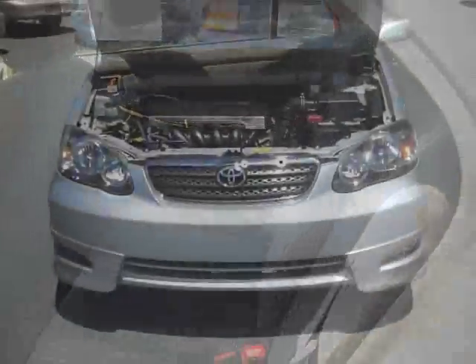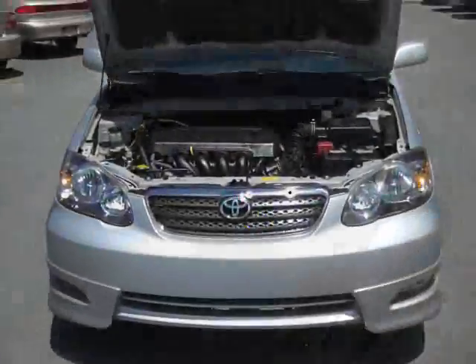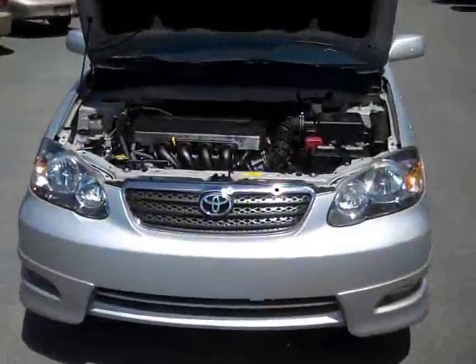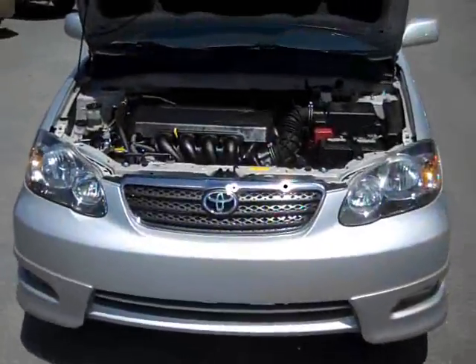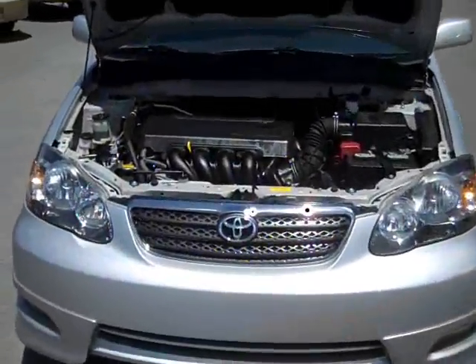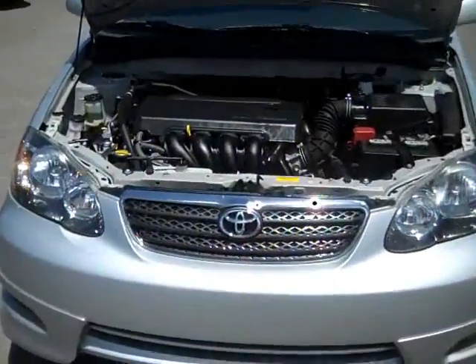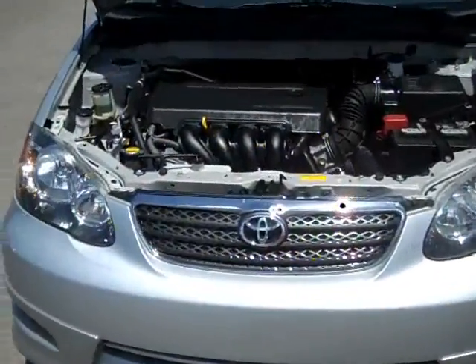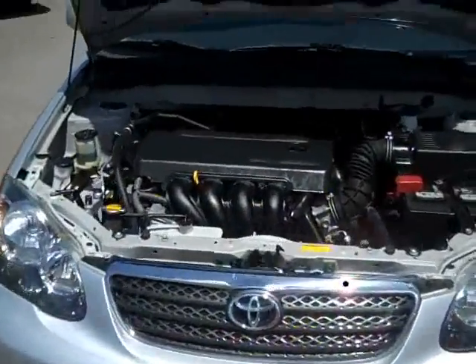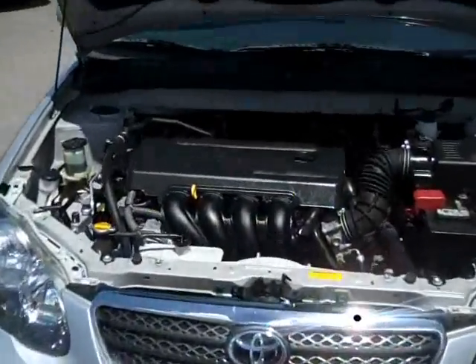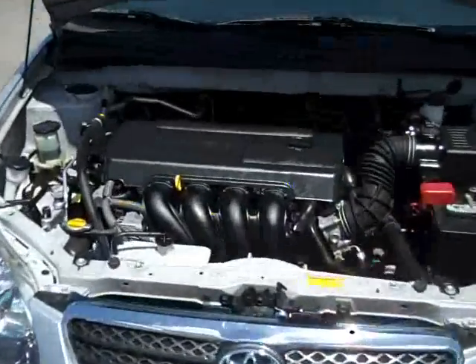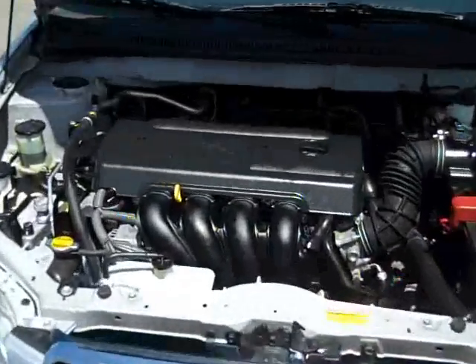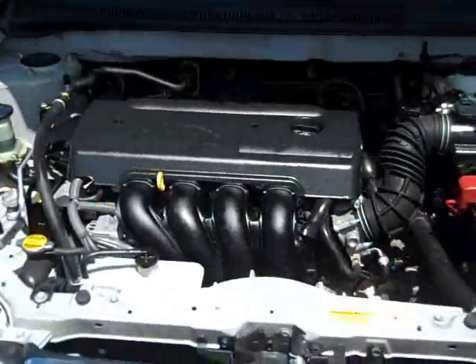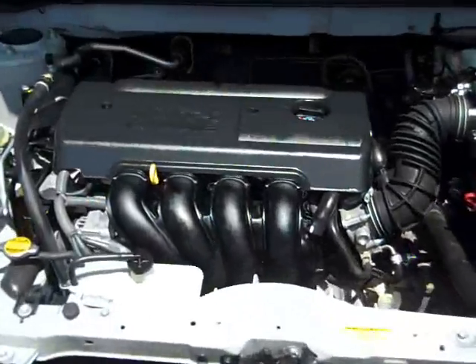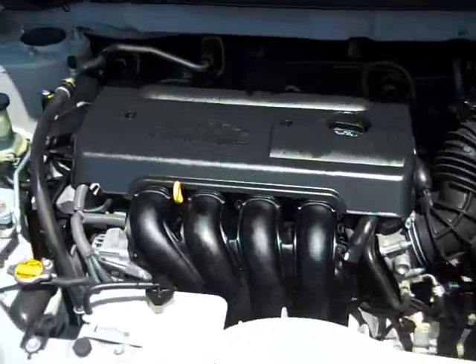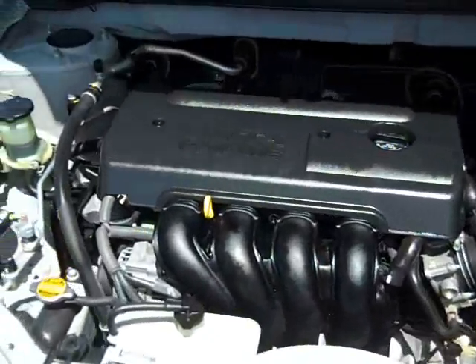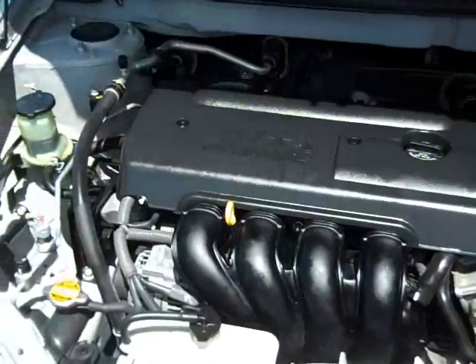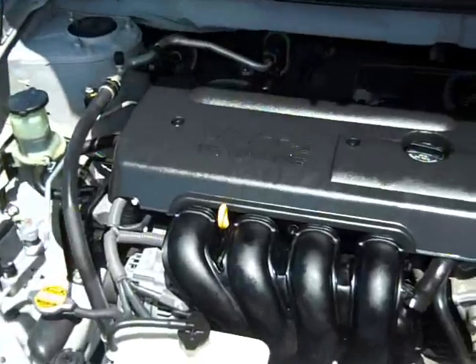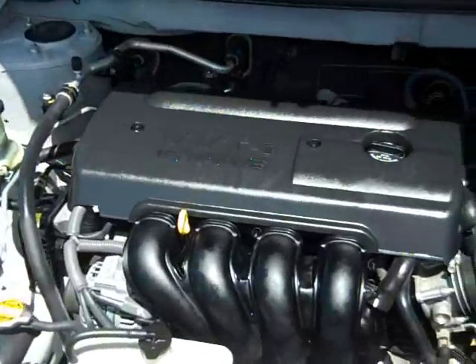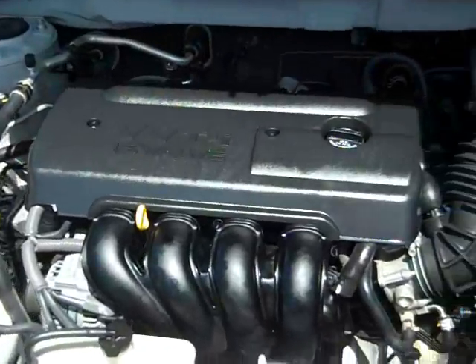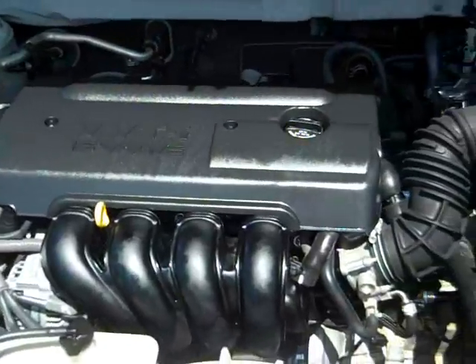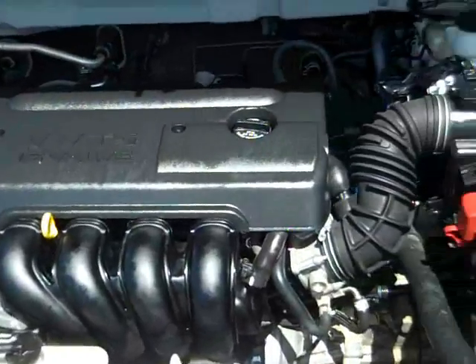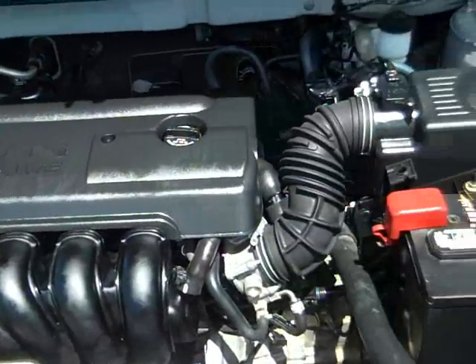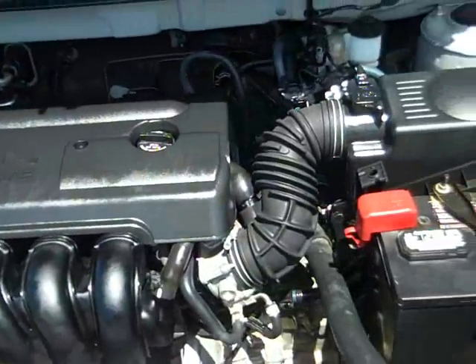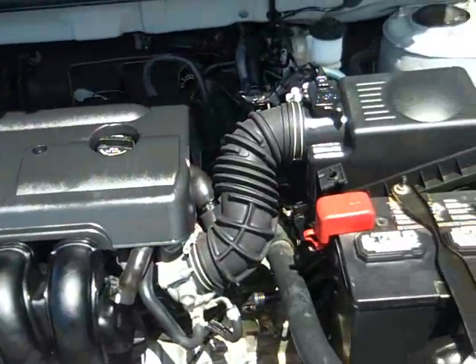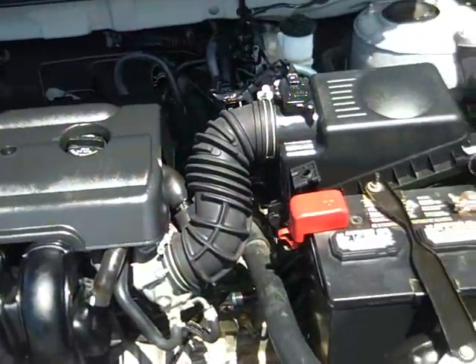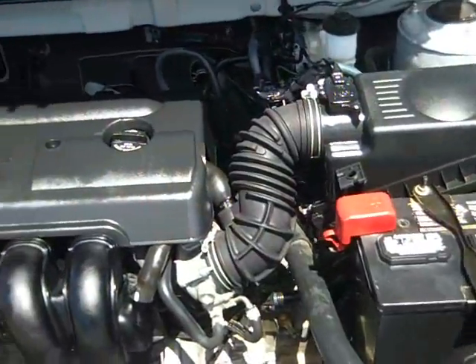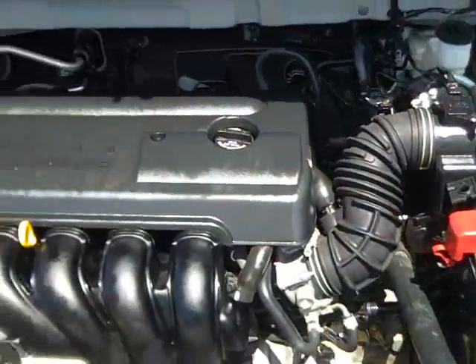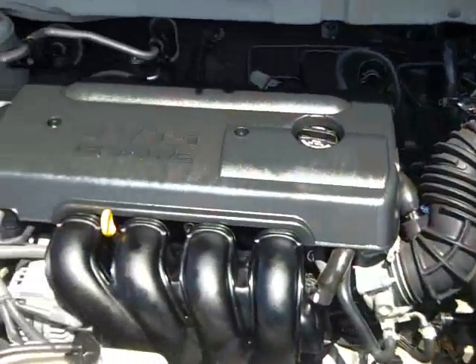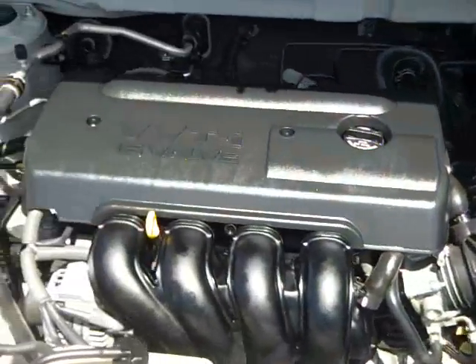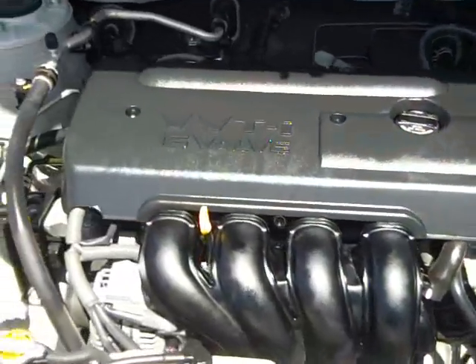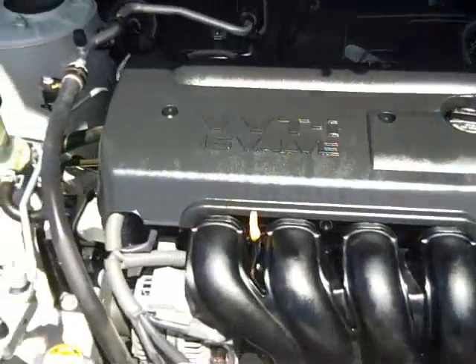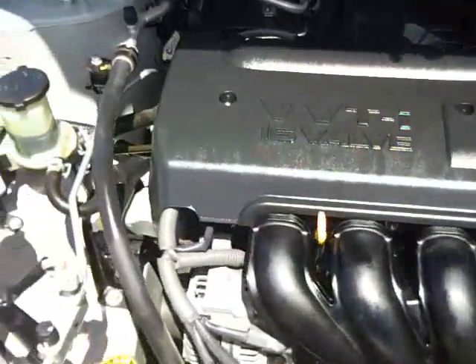Alright, we're taking a look at the engine now. I'd like to point out that being a 1.8 liter, this vehicle gets great gas mileage. And as you can see, it's really nice and clean in here.